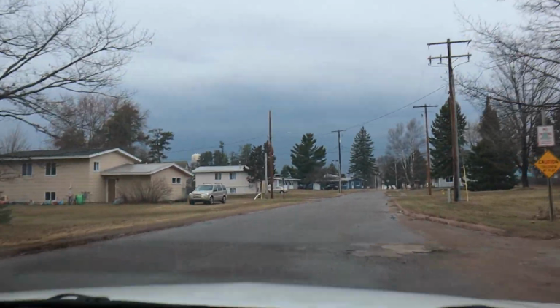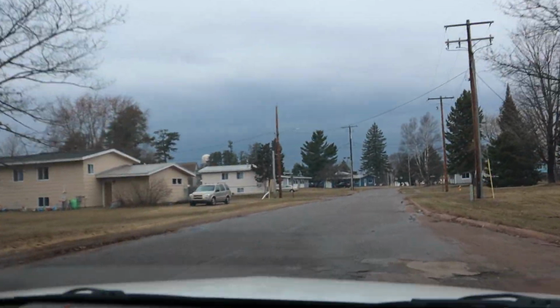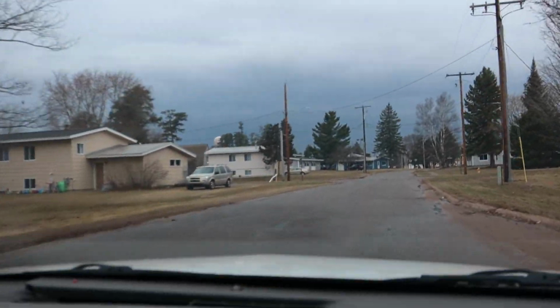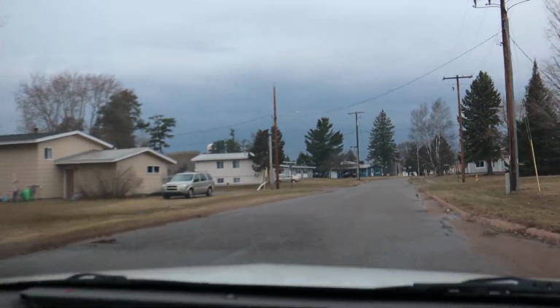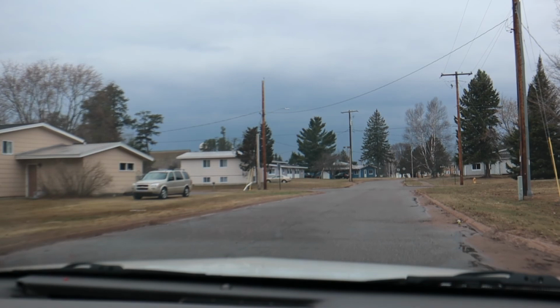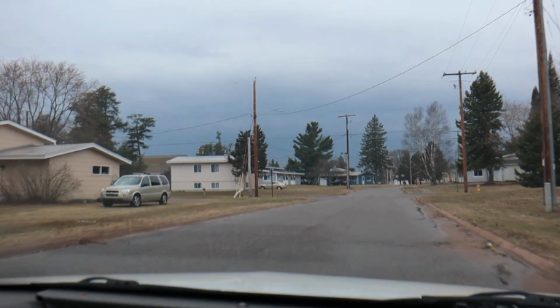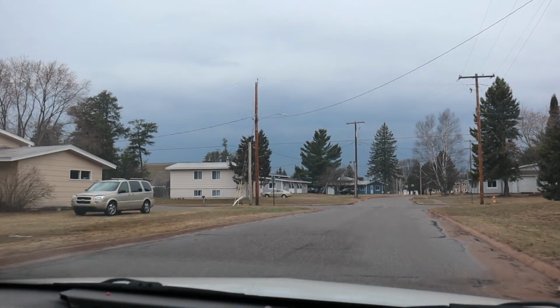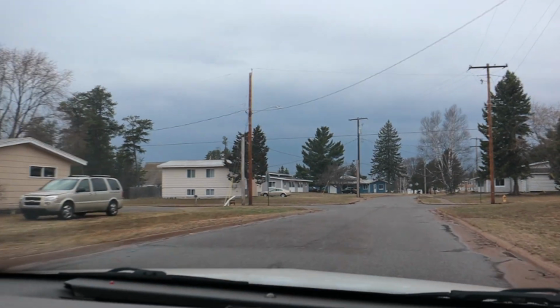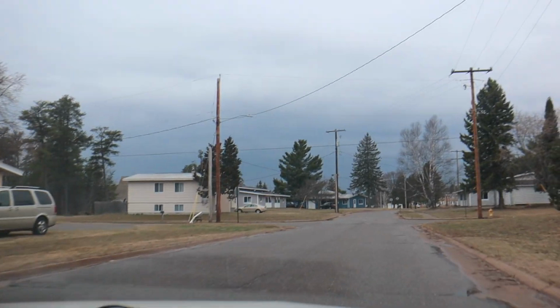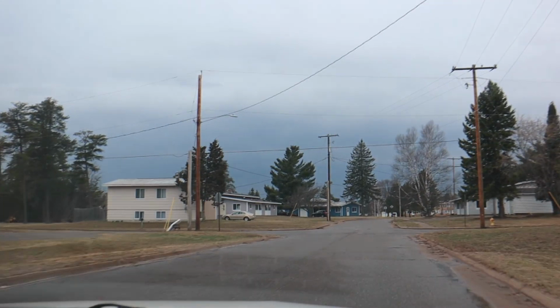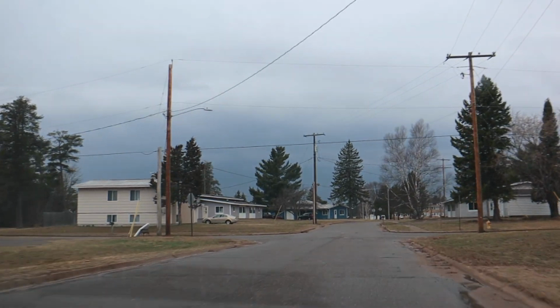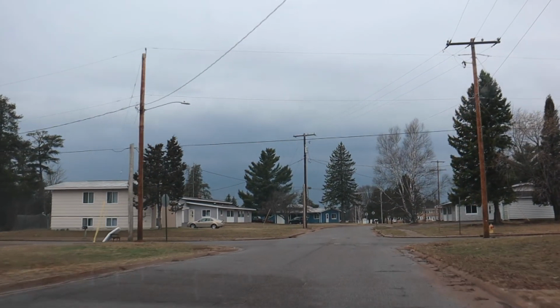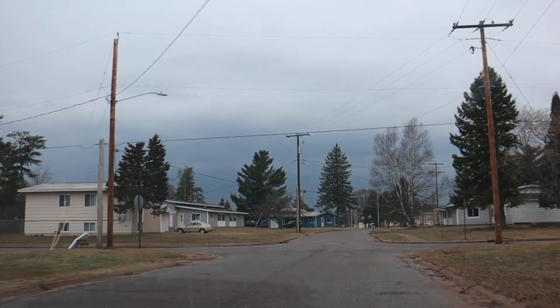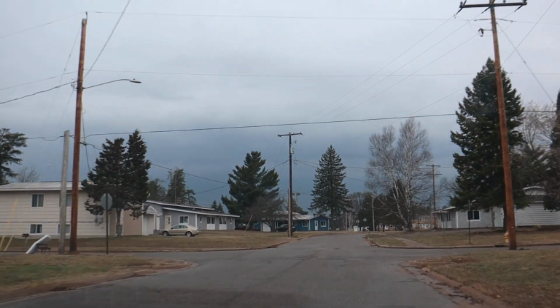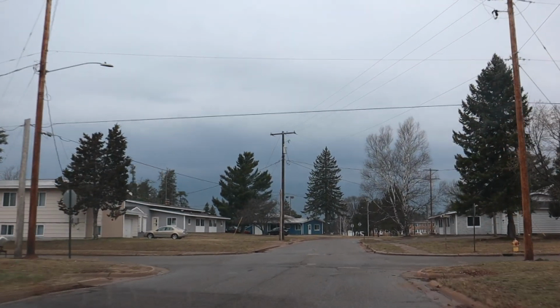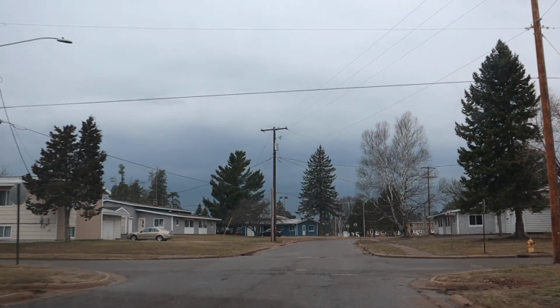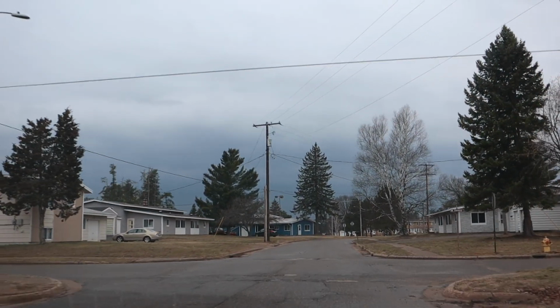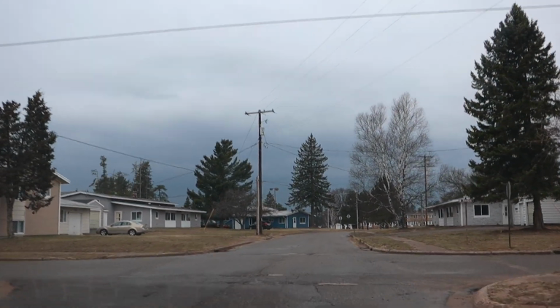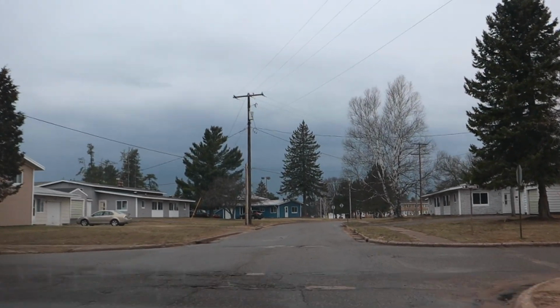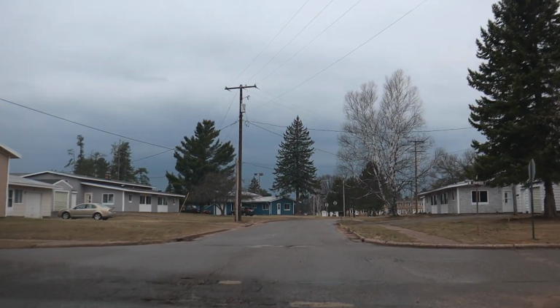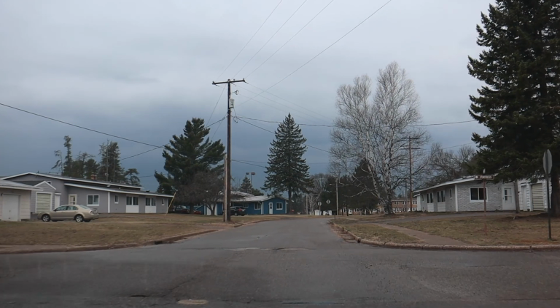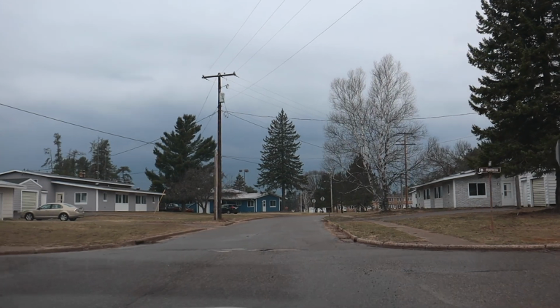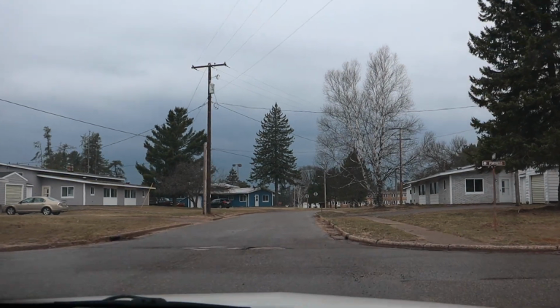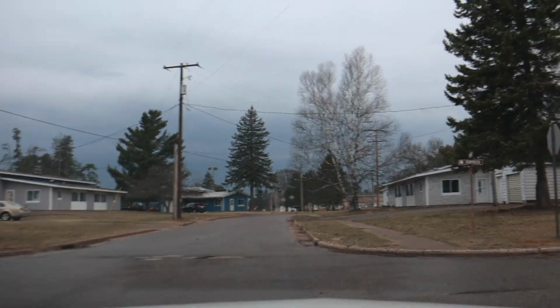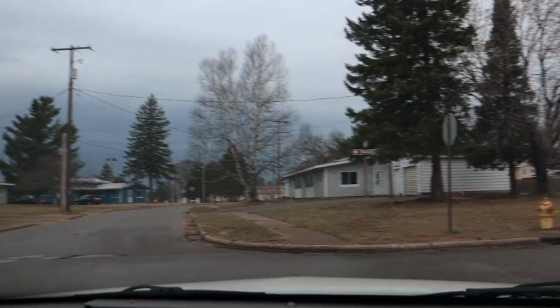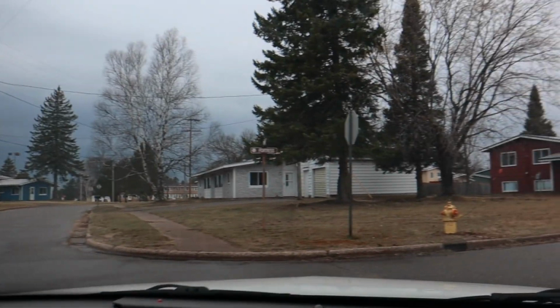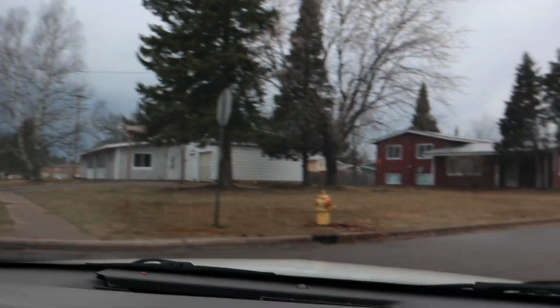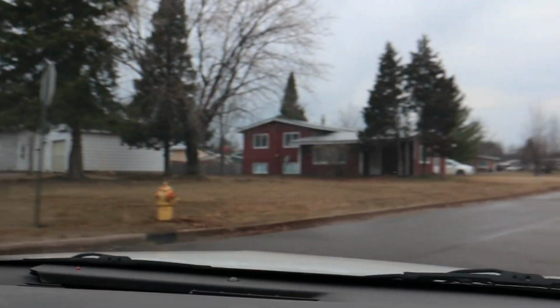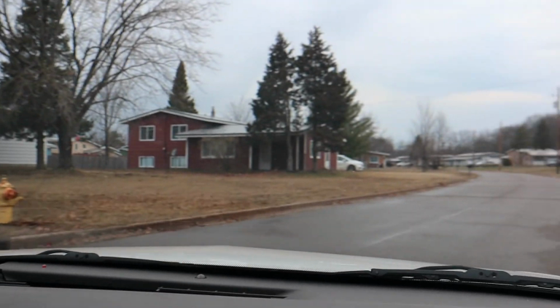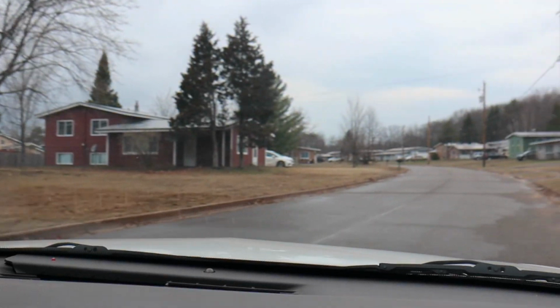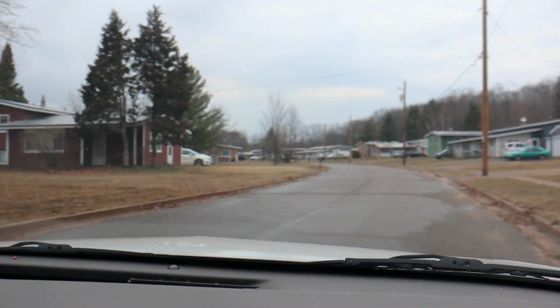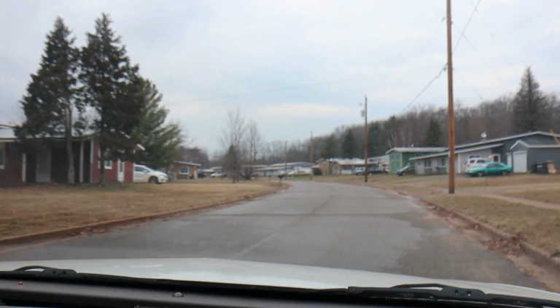Entering the West Branch Township. Take a right here for a trip. It just looks so run down here.